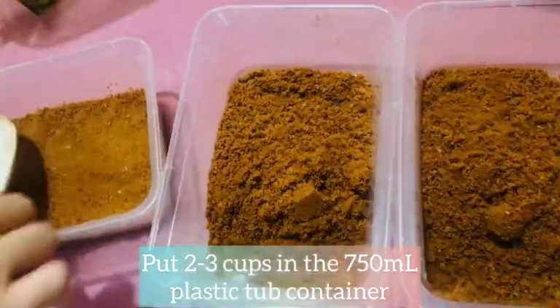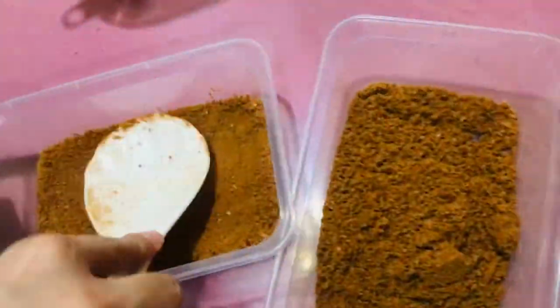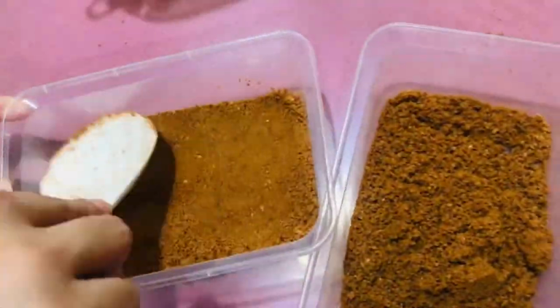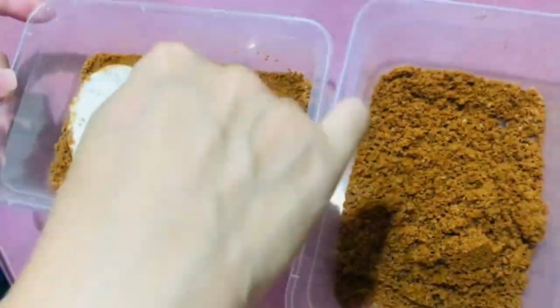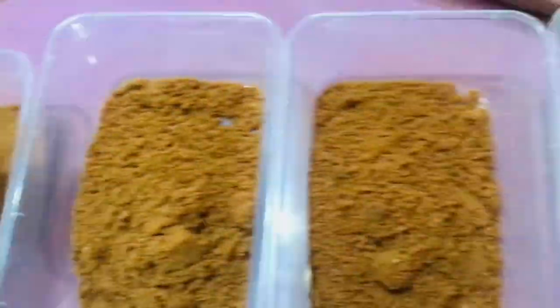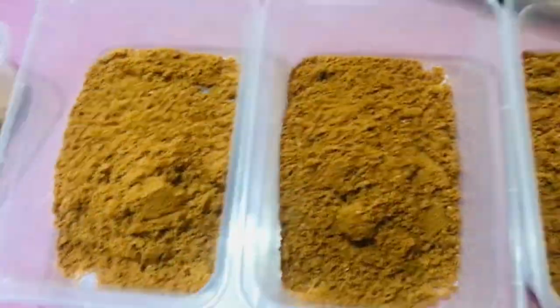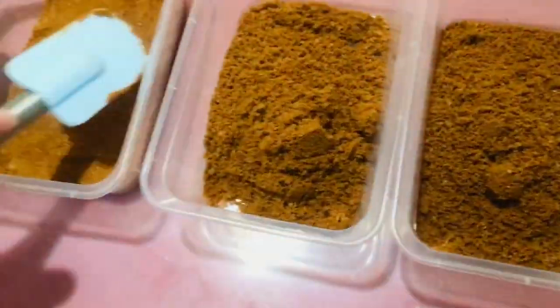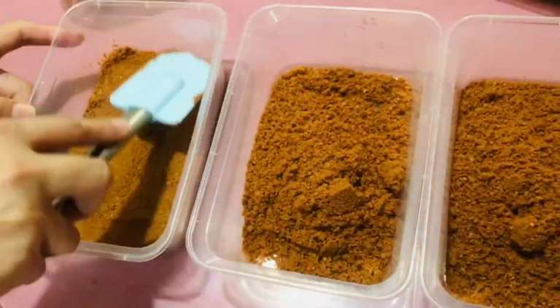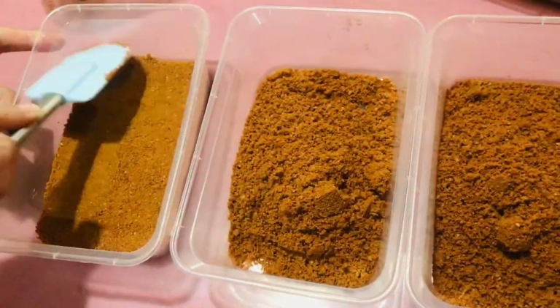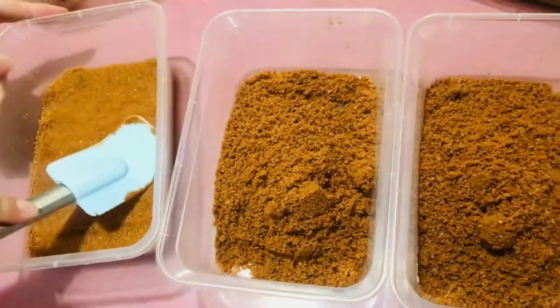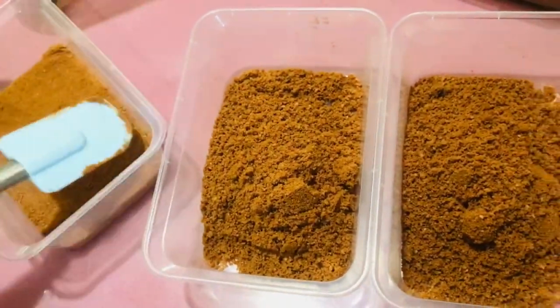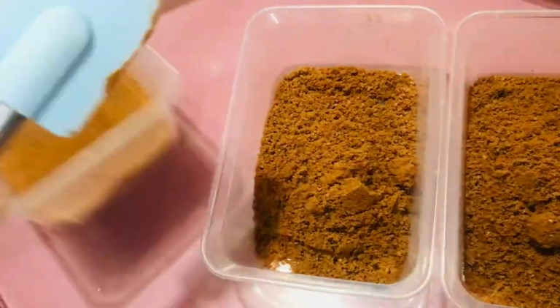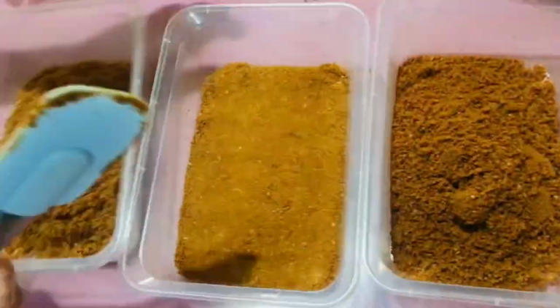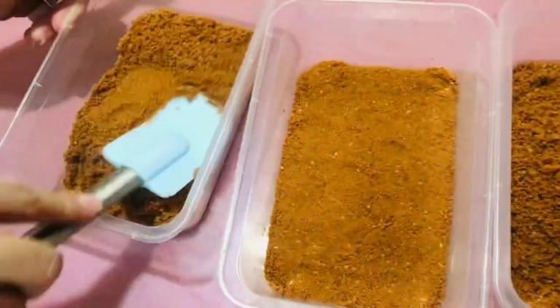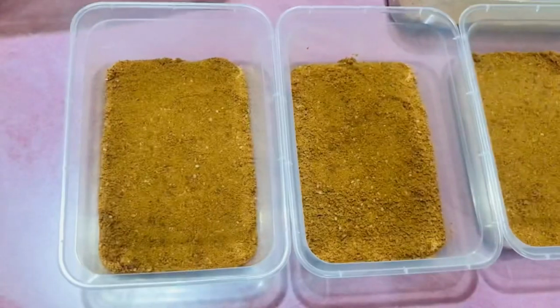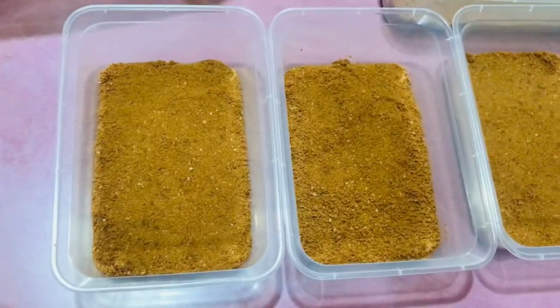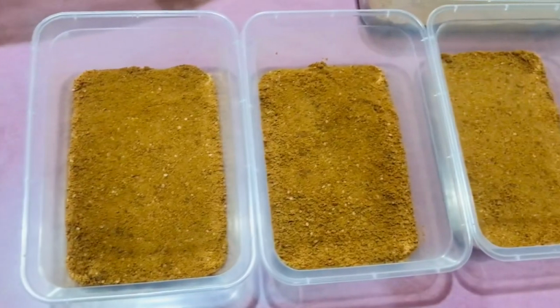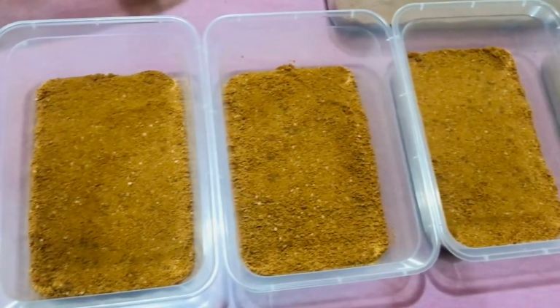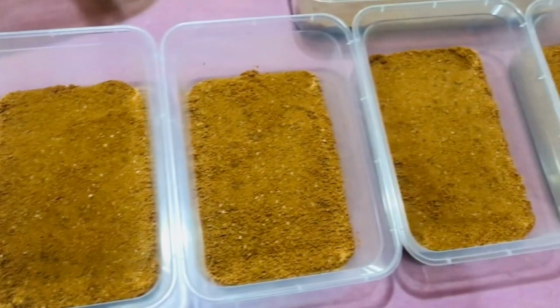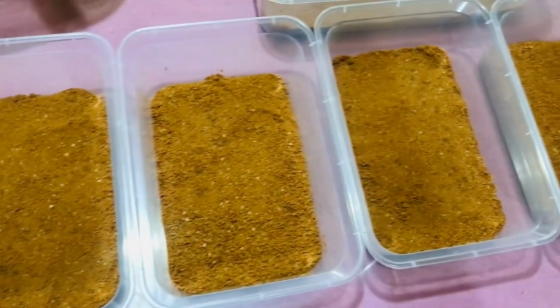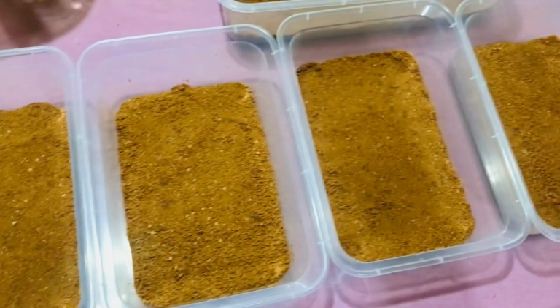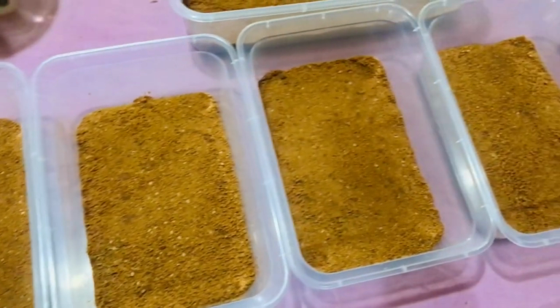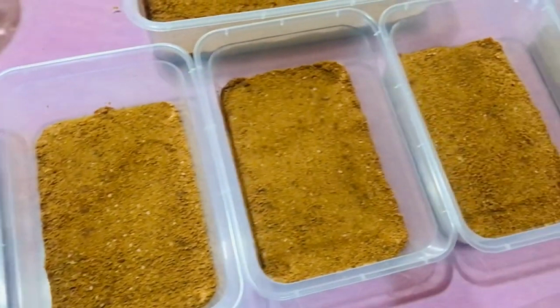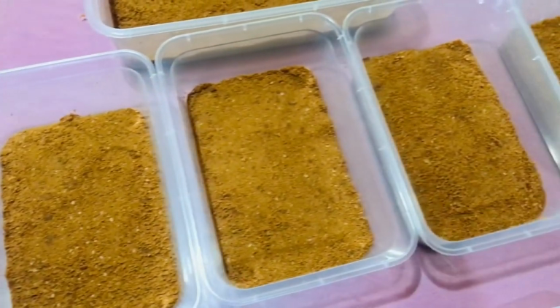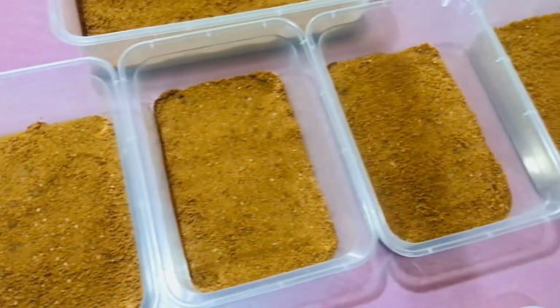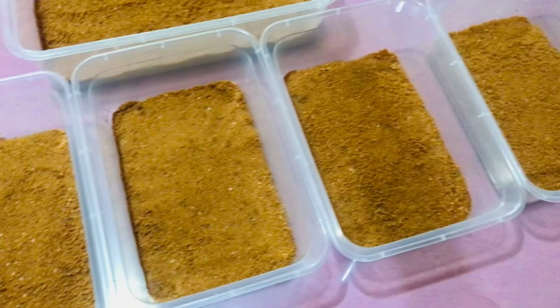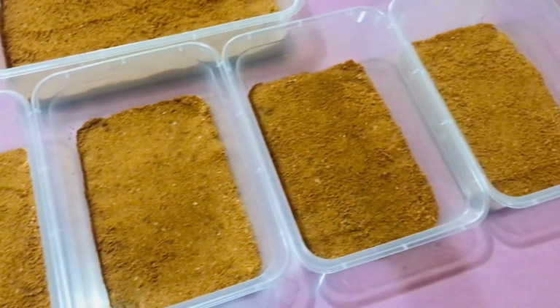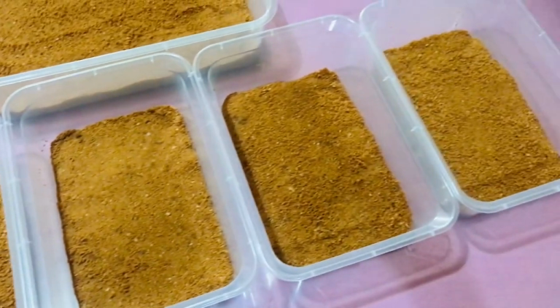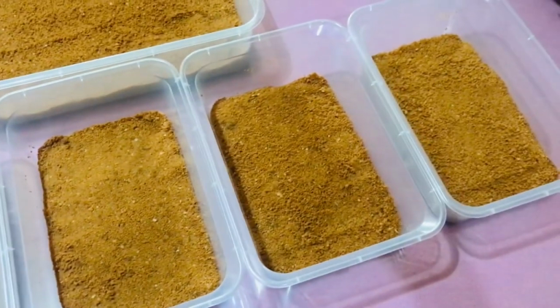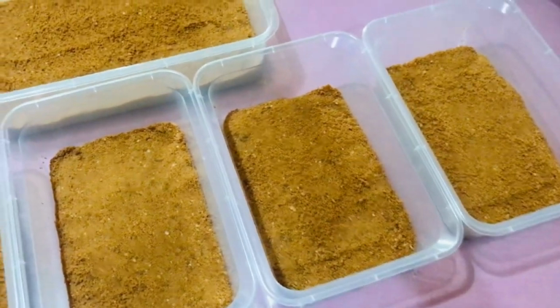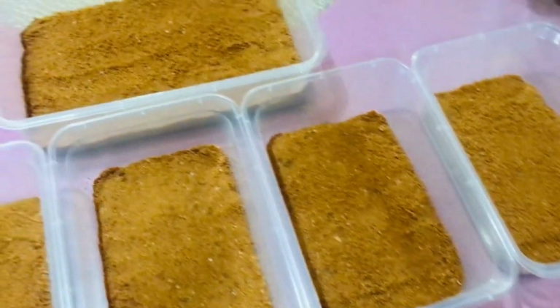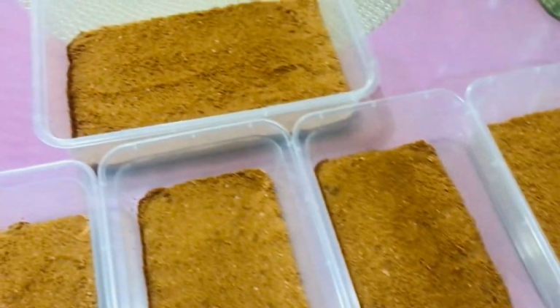We will now smoothen the crust by pressing it until it looks like this. Set aside and refrigerate.